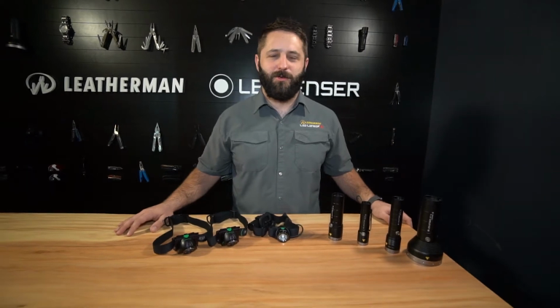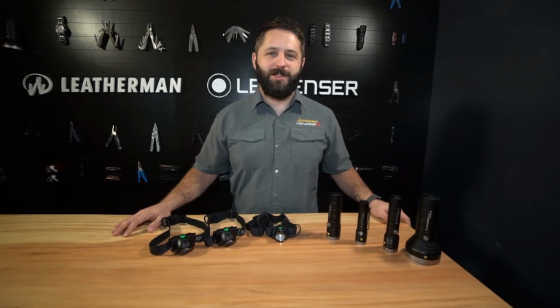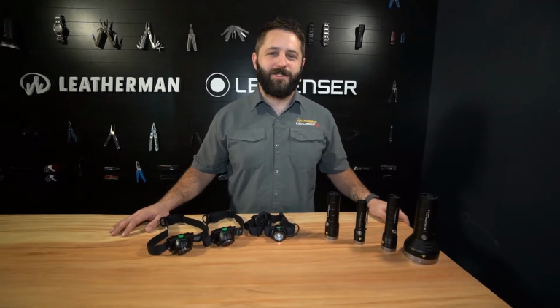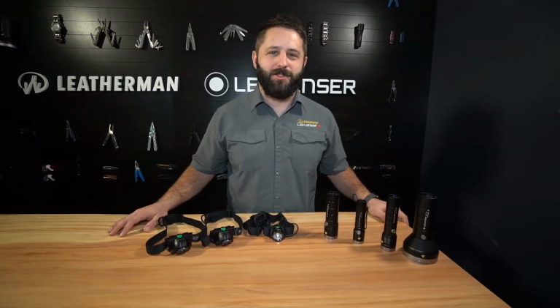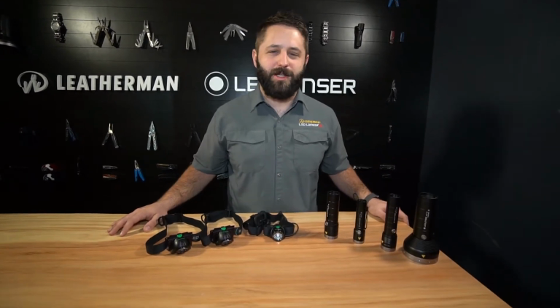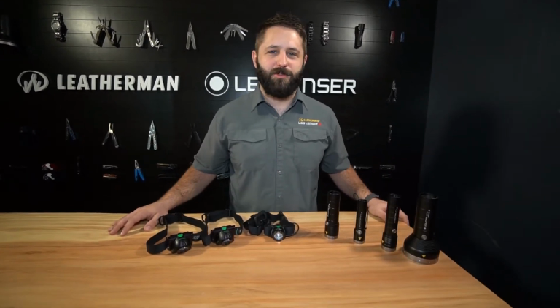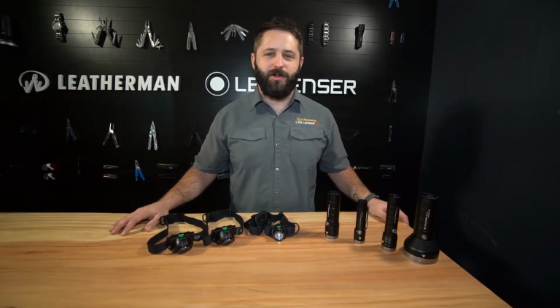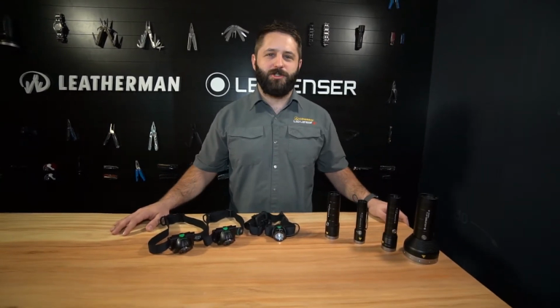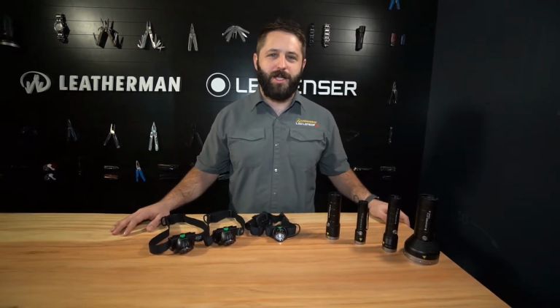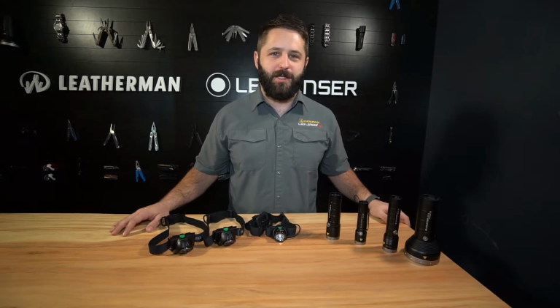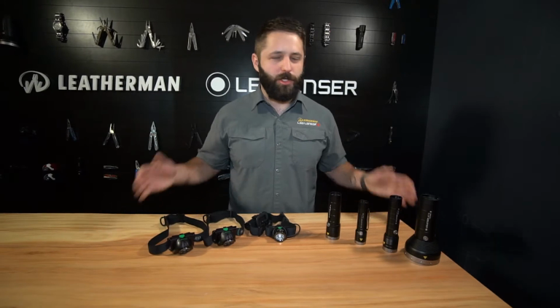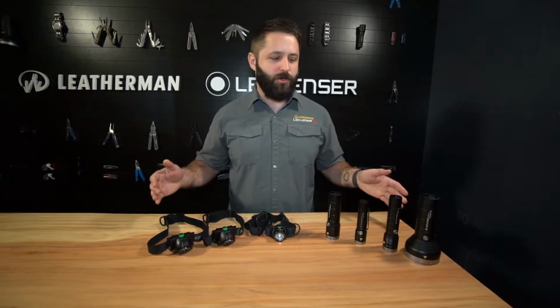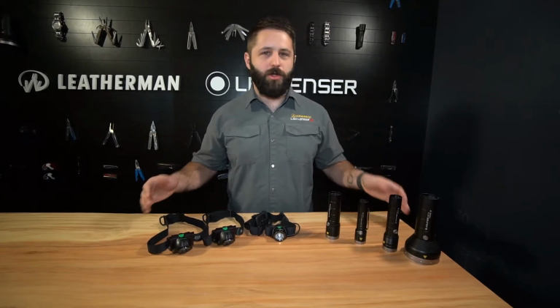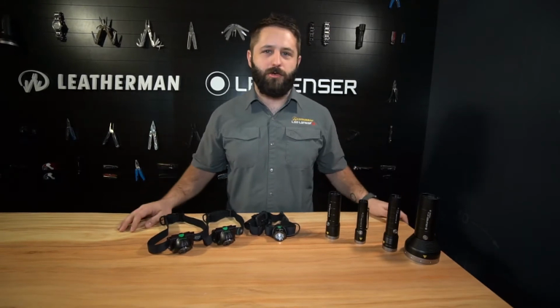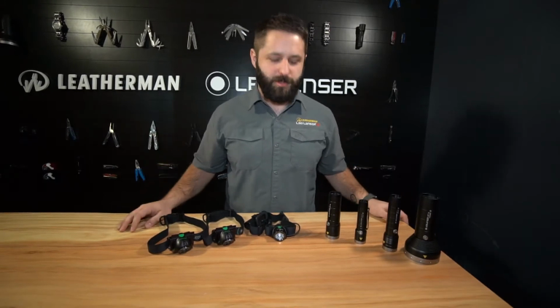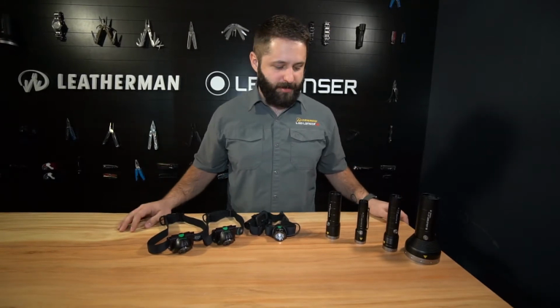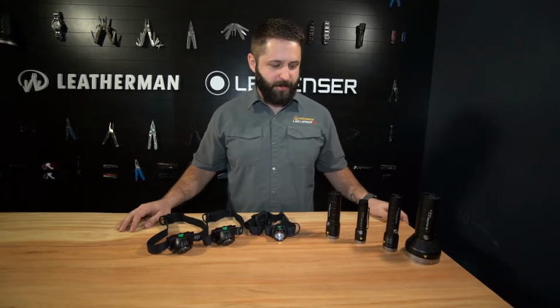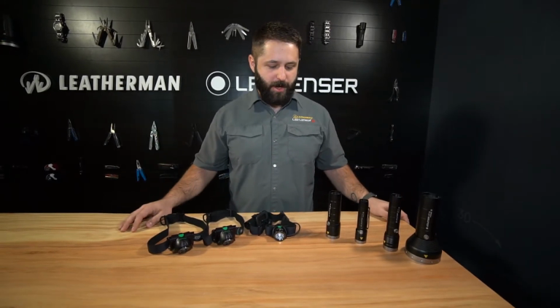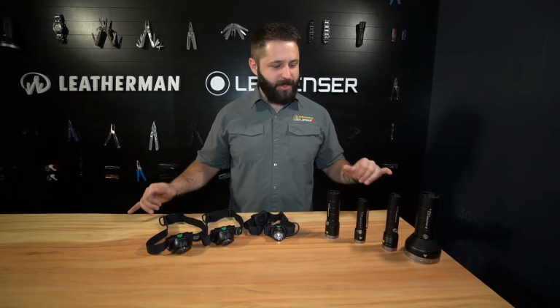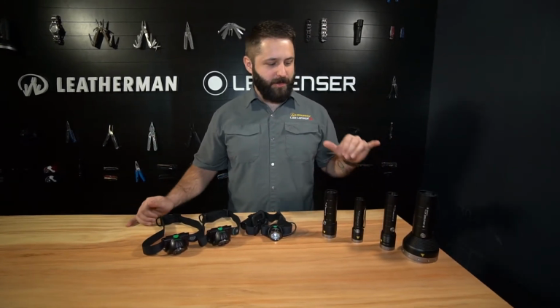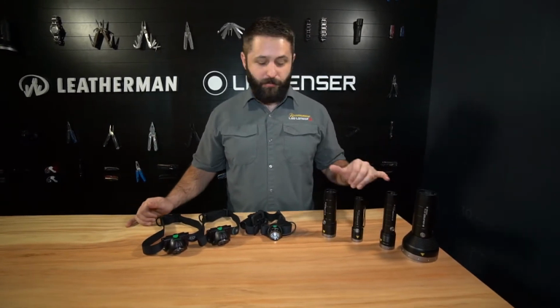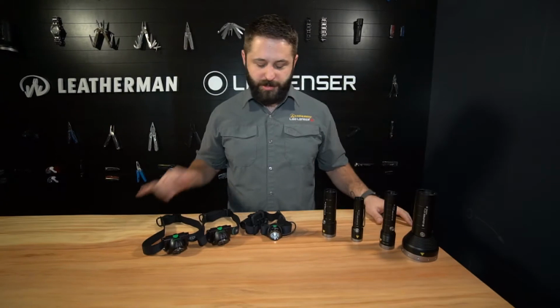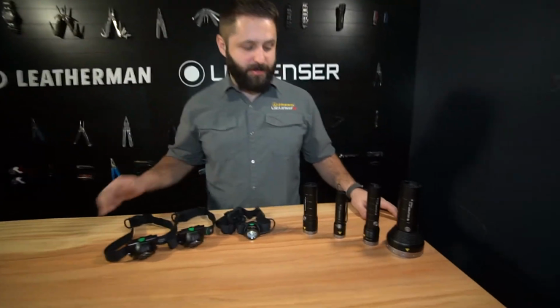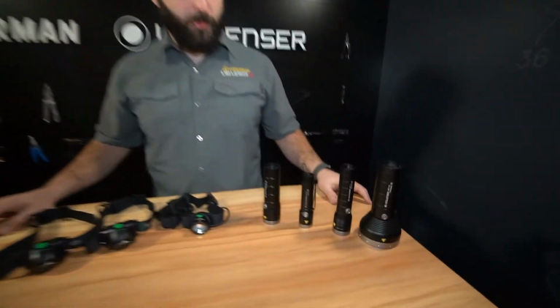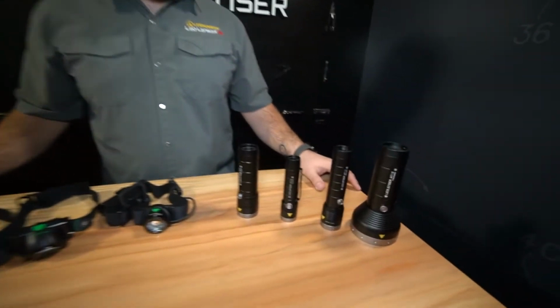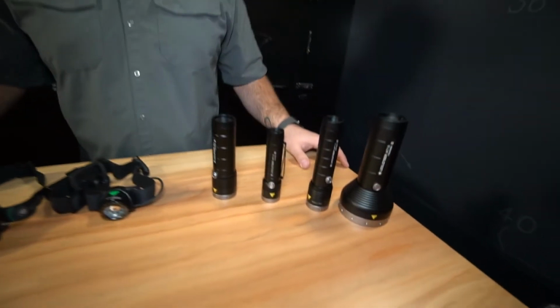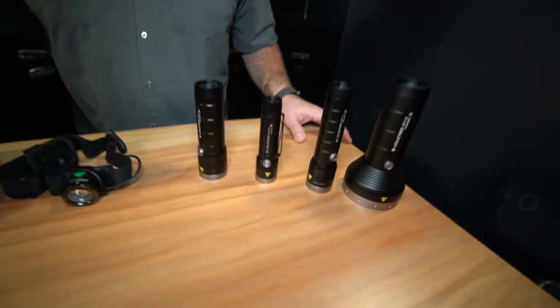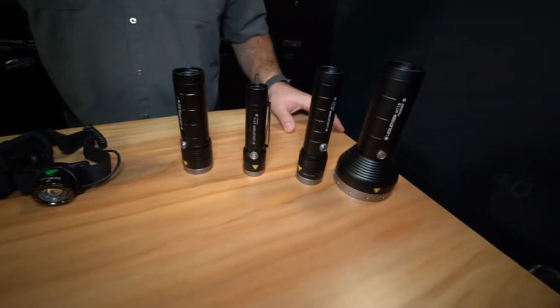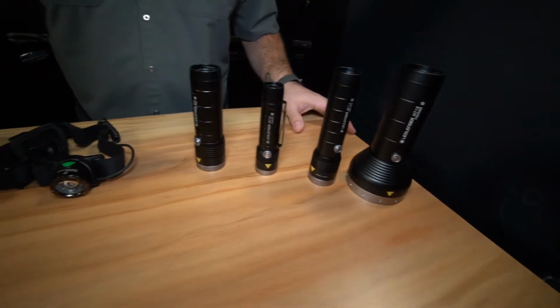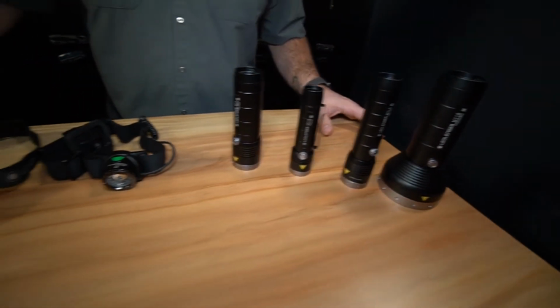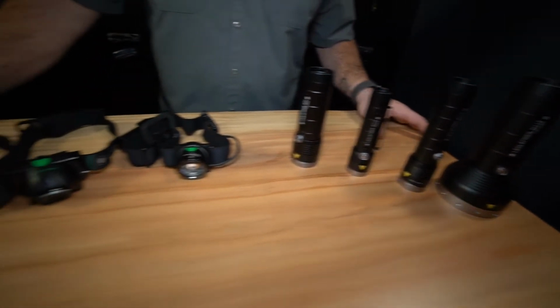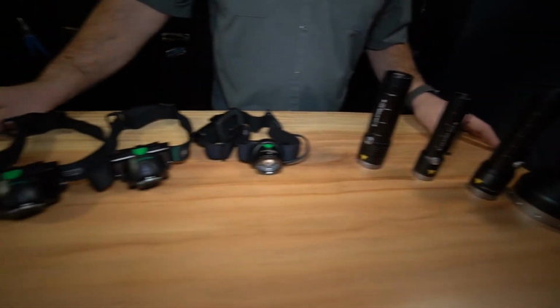What's up guys, my name is Kali Schneider with LED Lenser. We're here at SHOT Show 2018 and I want to show you our new outdoor series lights. We've got four flashlights, three headlamps, and I'm going to show you my favorites here.